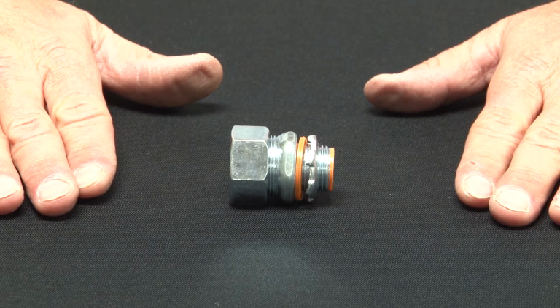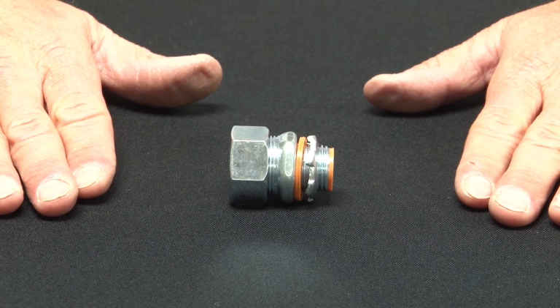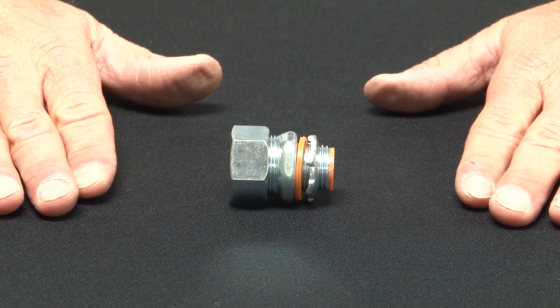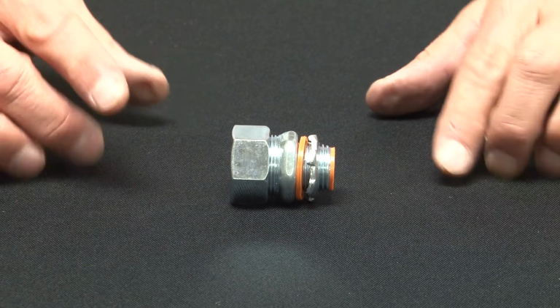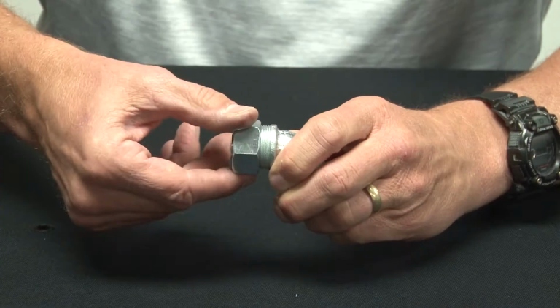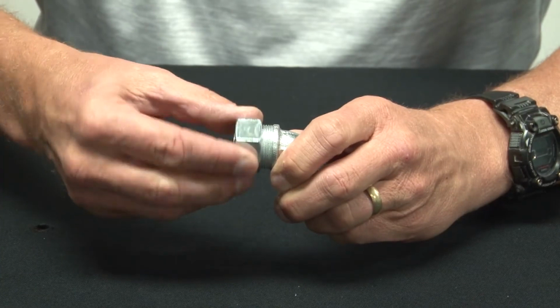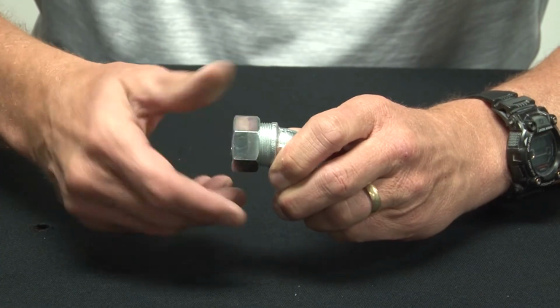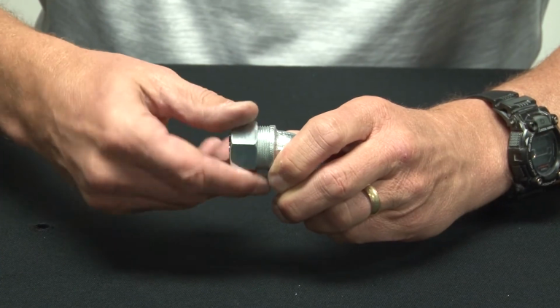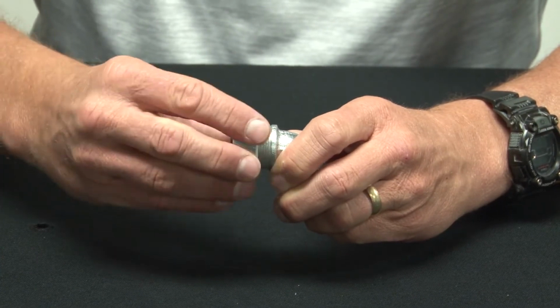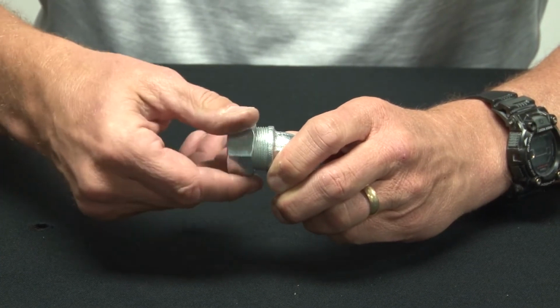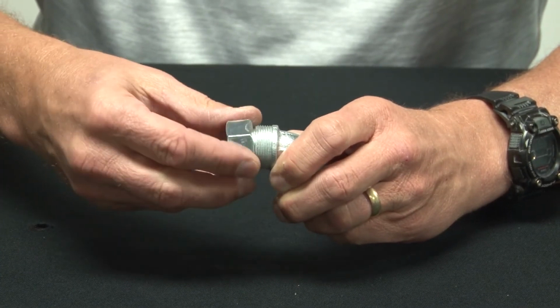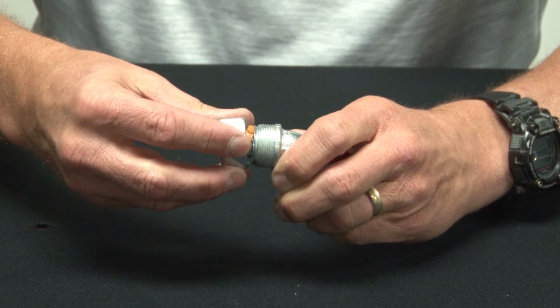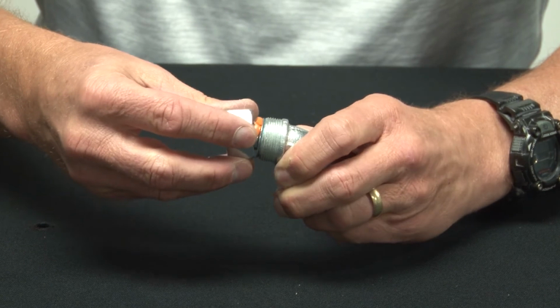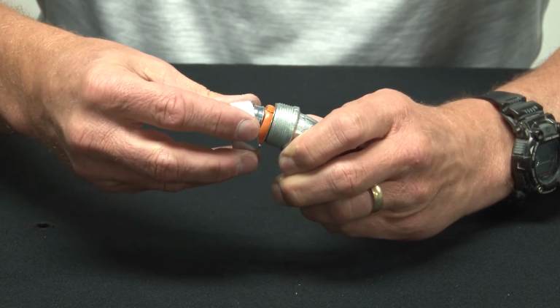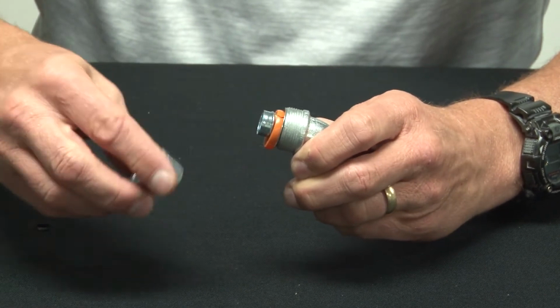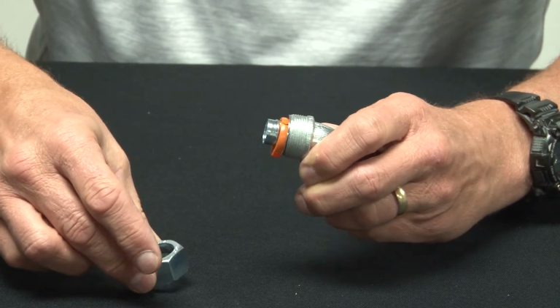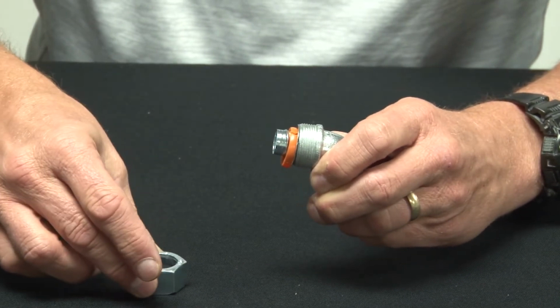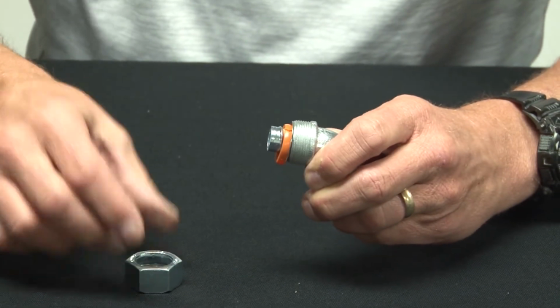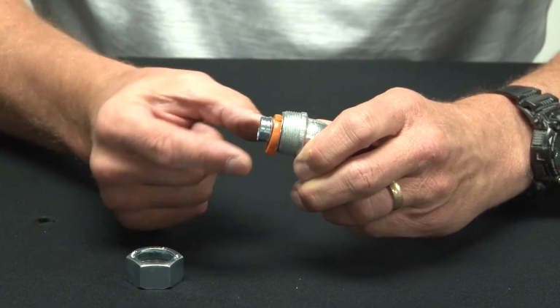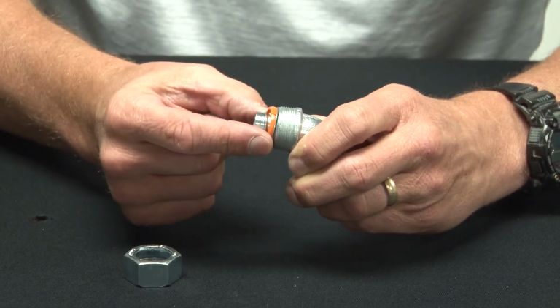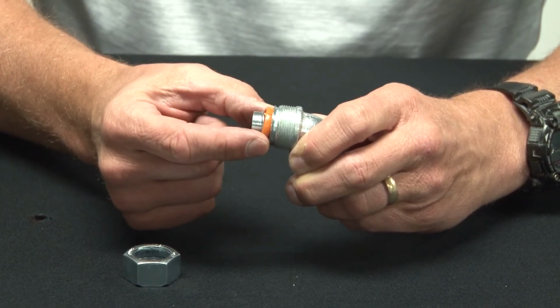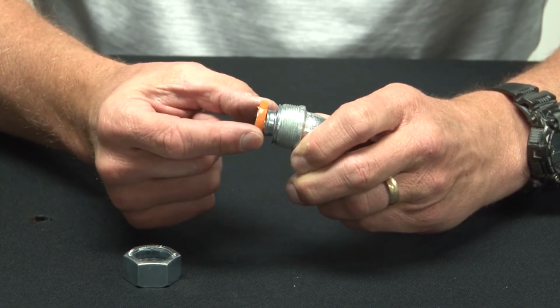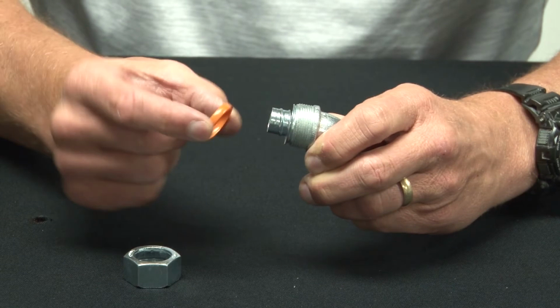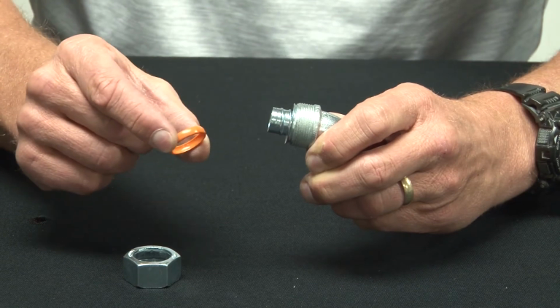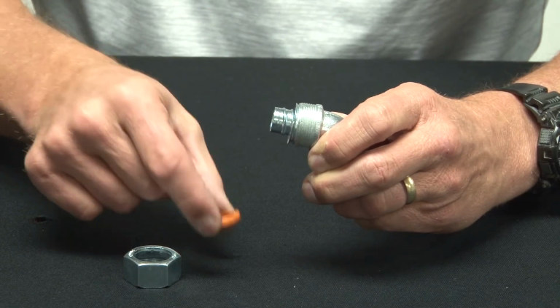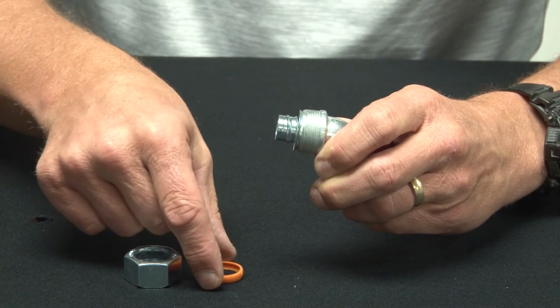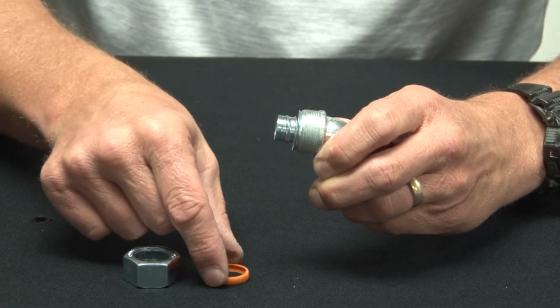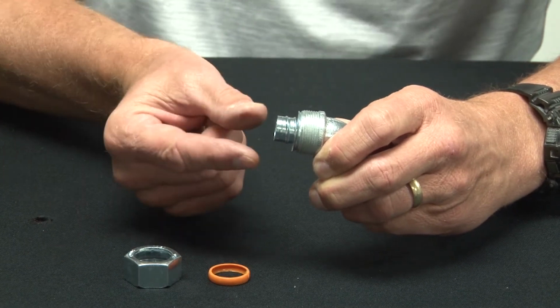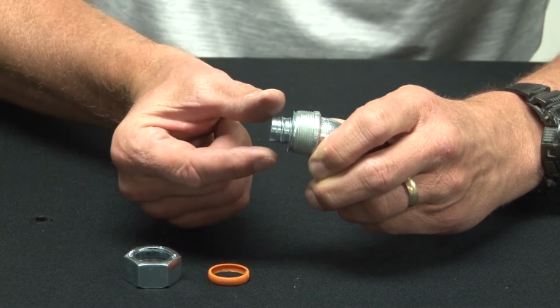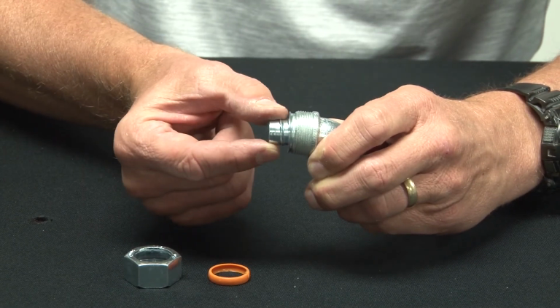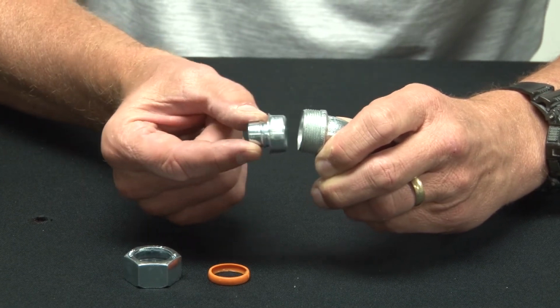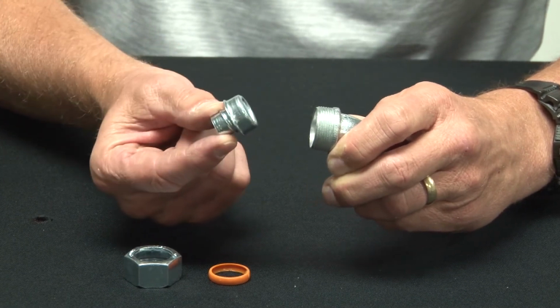To install these products, you simply remove the compression nut, the inner sealing ring, as well as the steel ferrule.